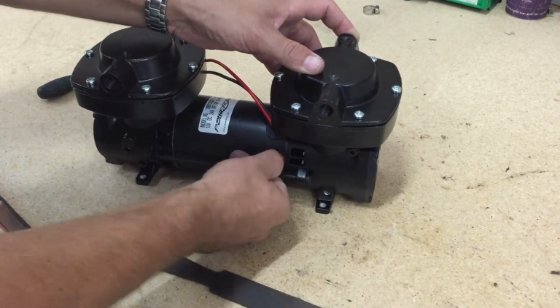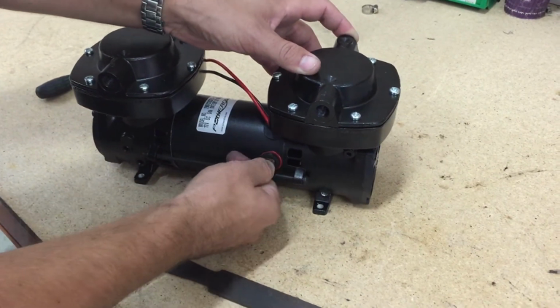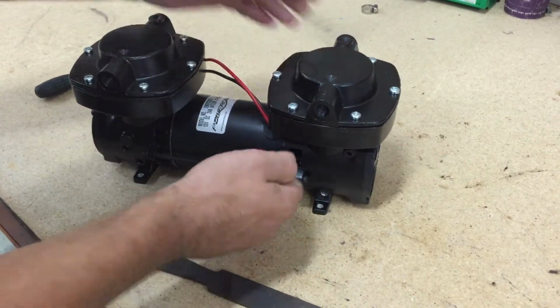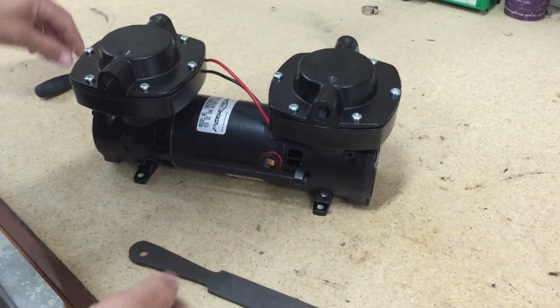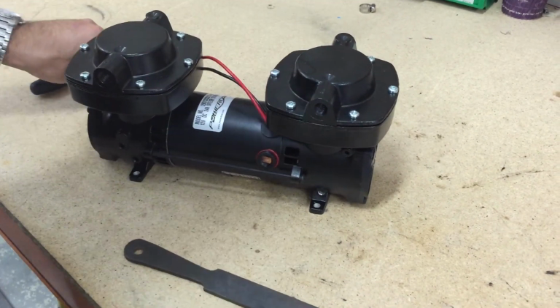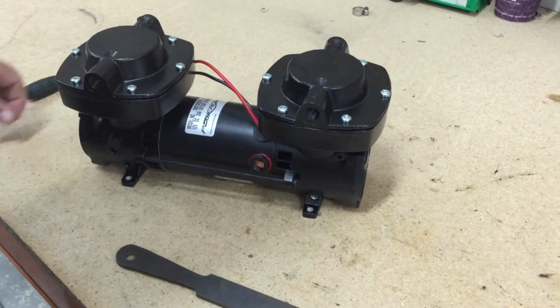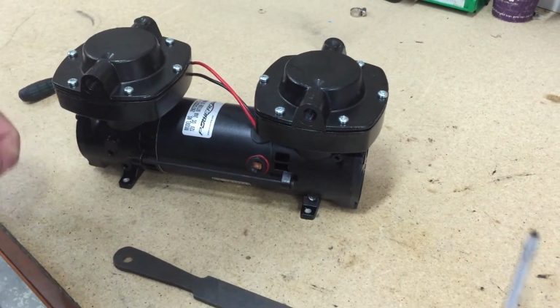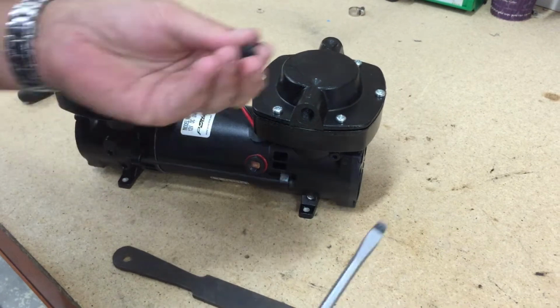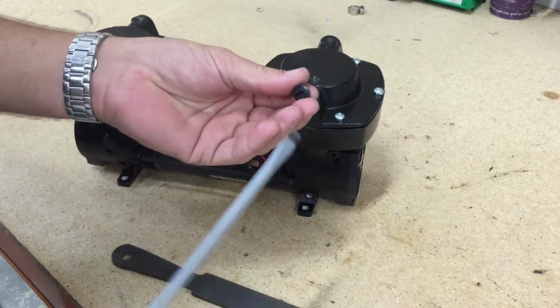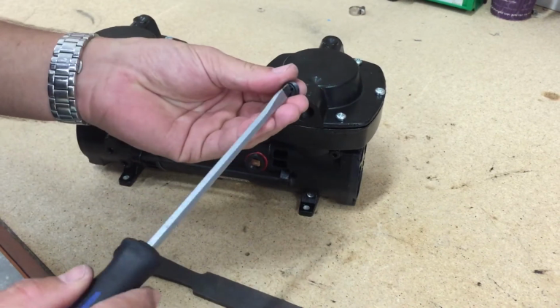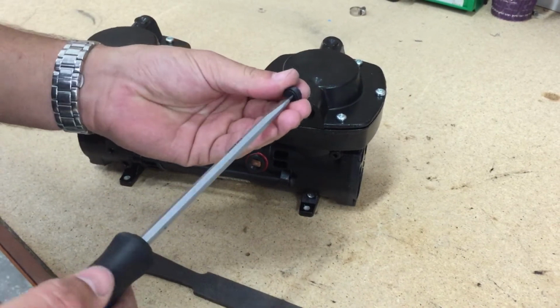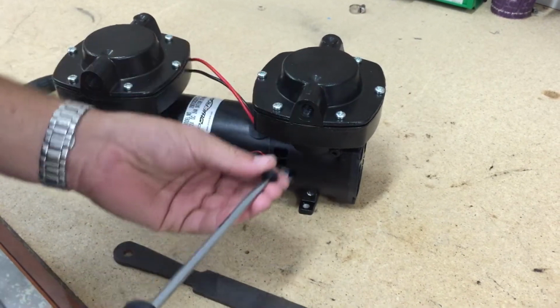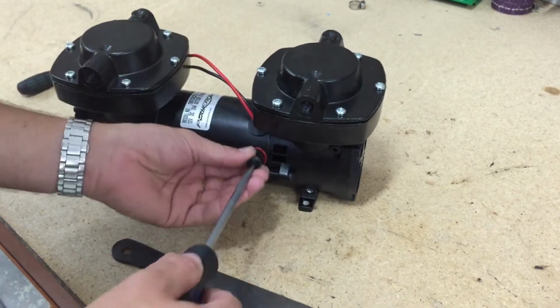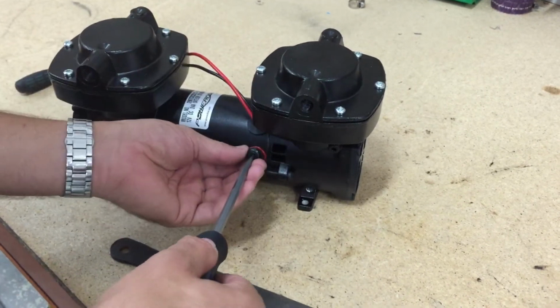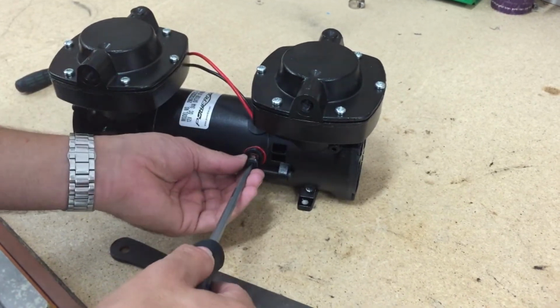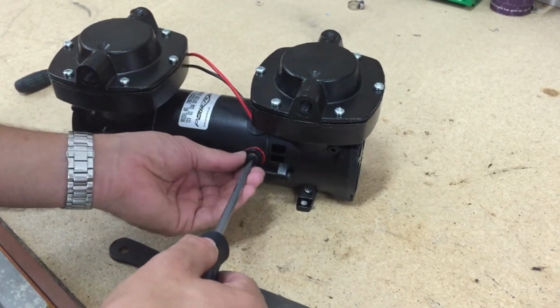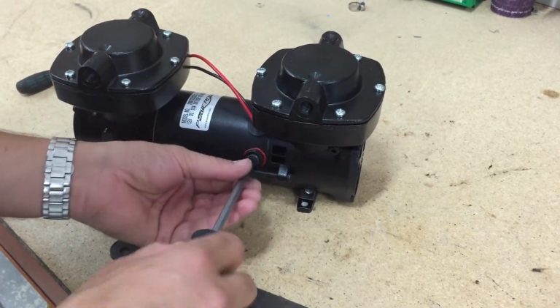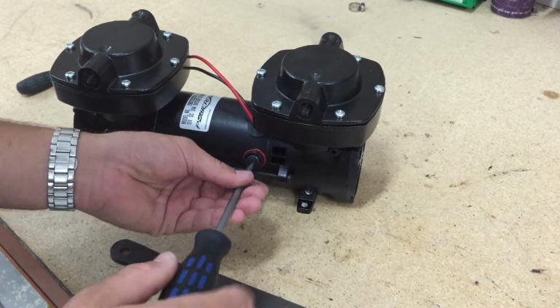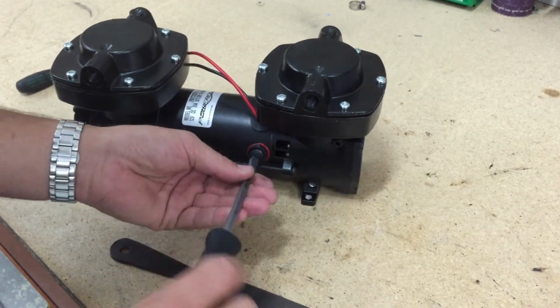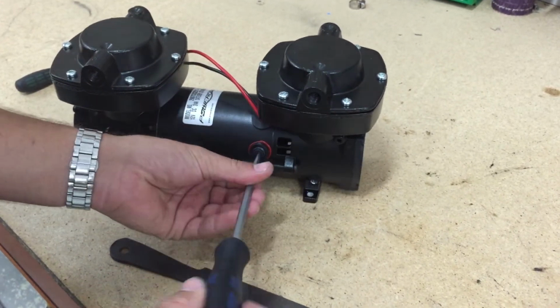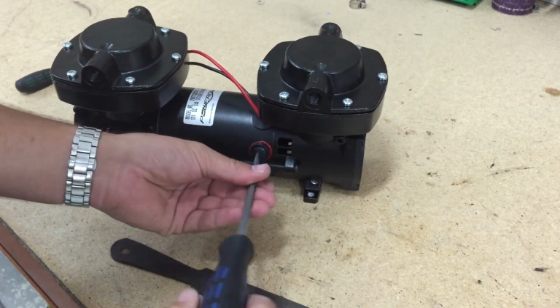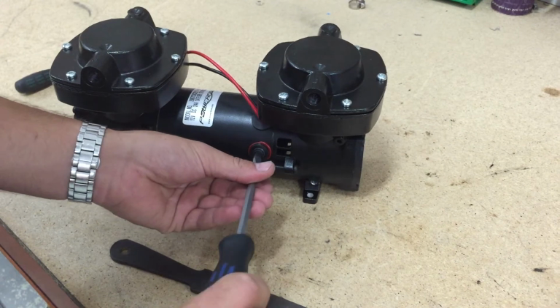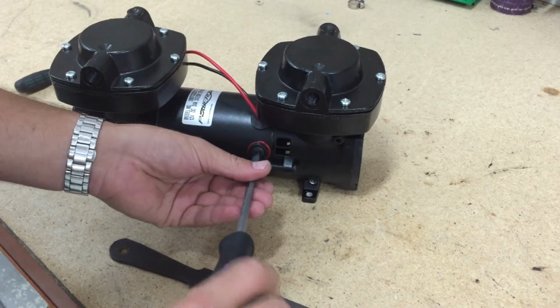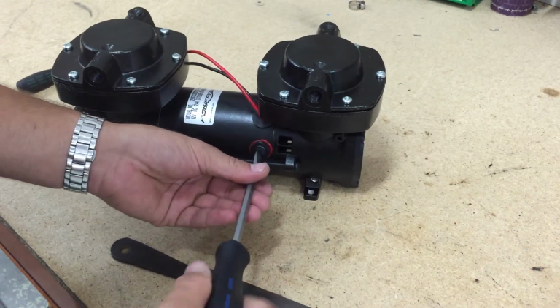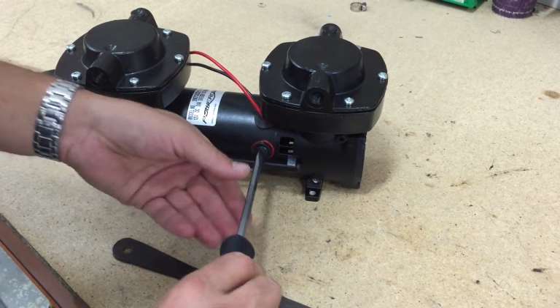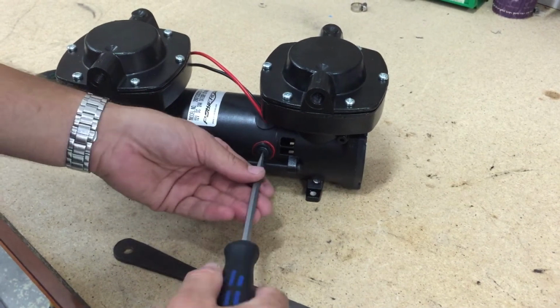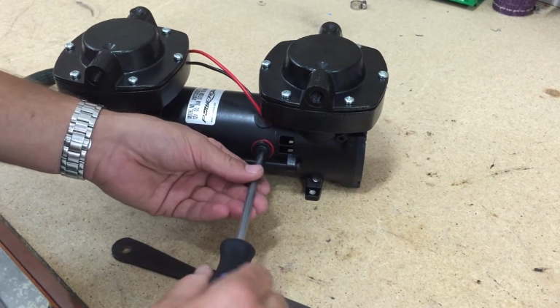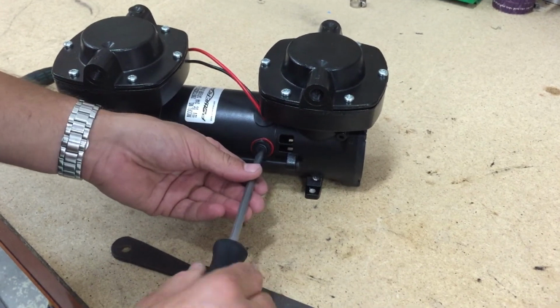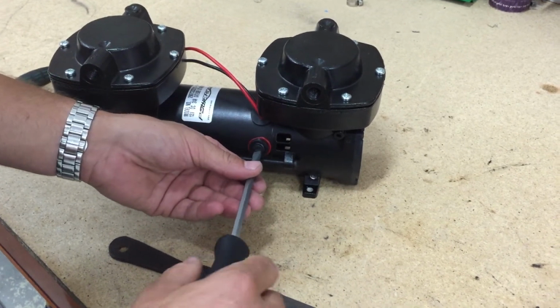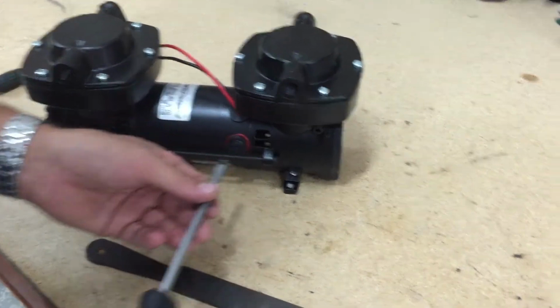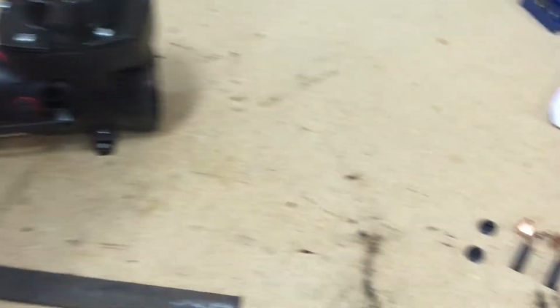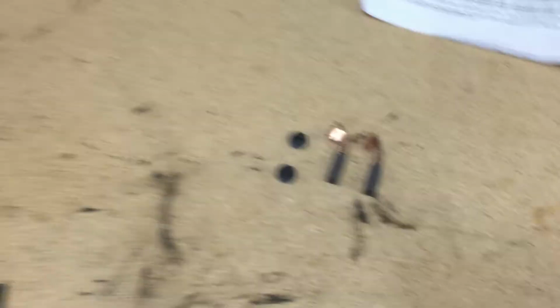Then put a new cap in if your original cap was melted. If your brush looks burnt out, you will need to replace it with a new one and a new brush cap.